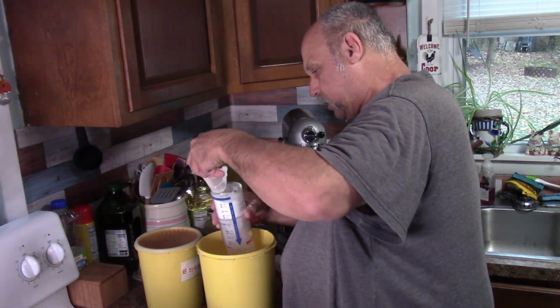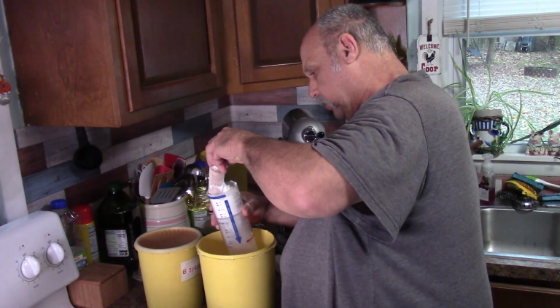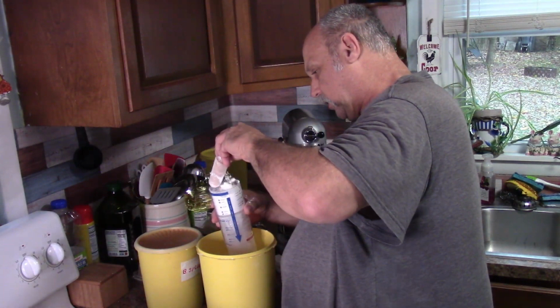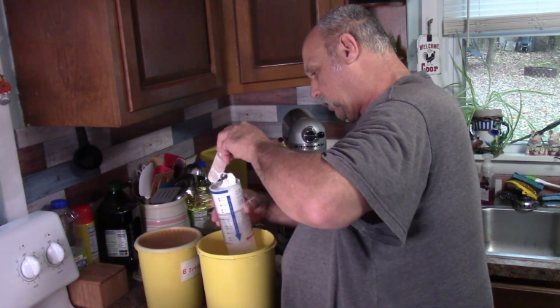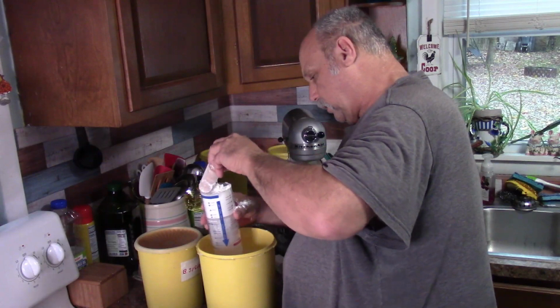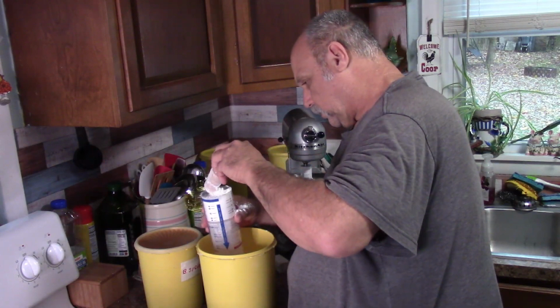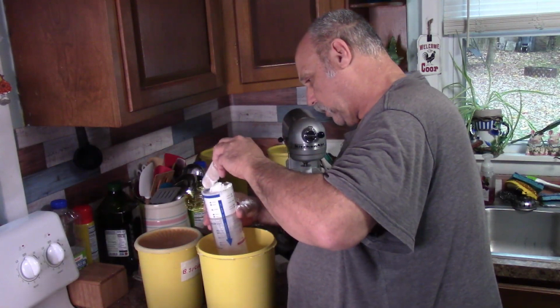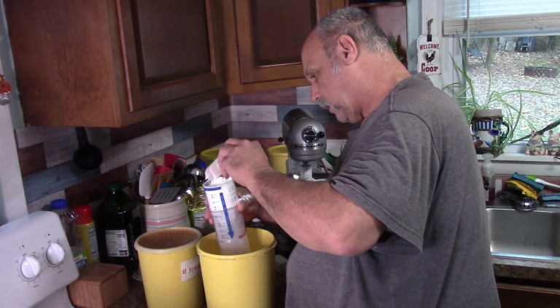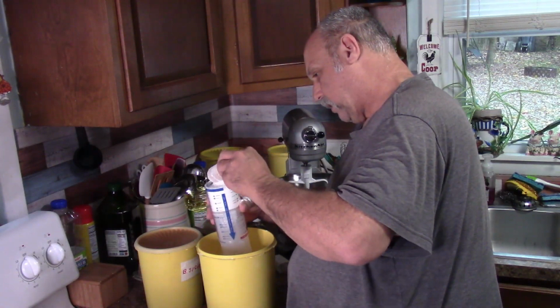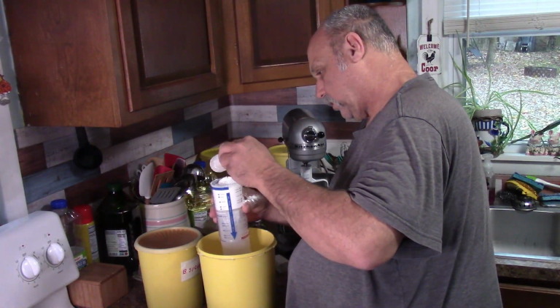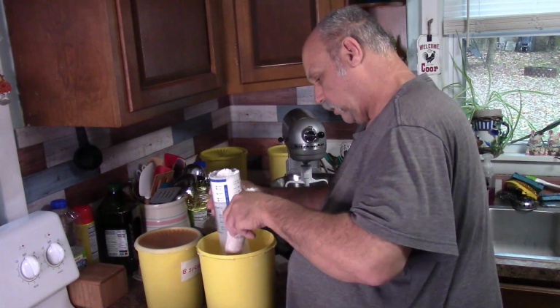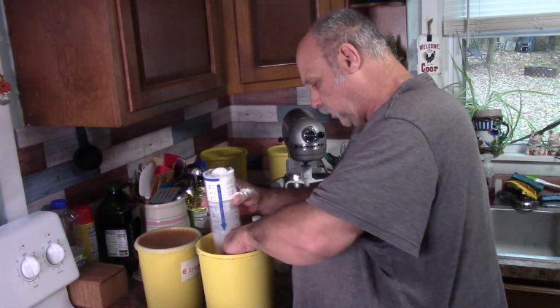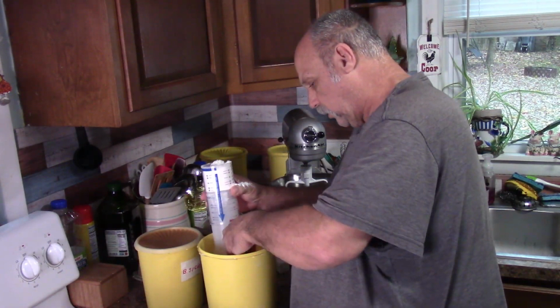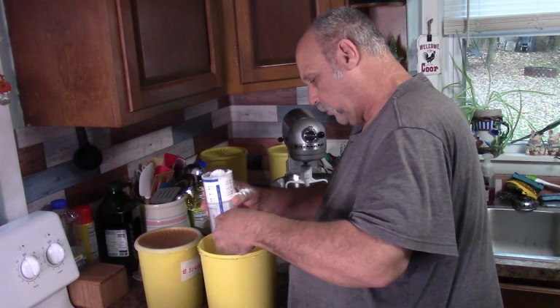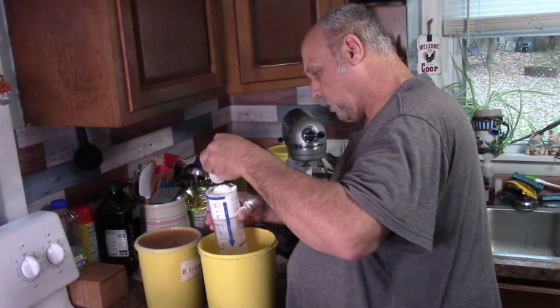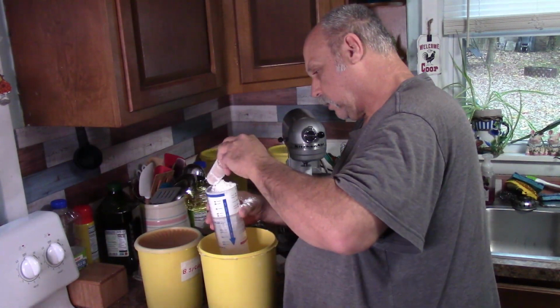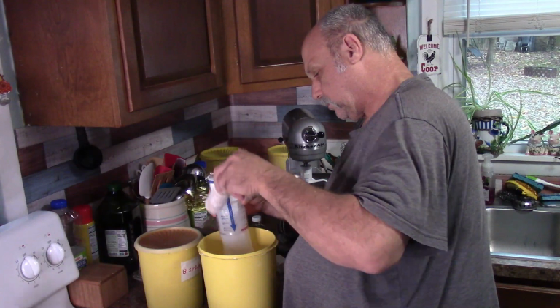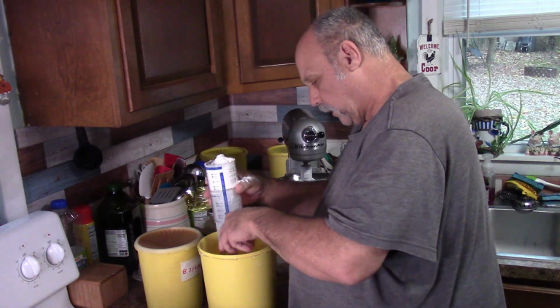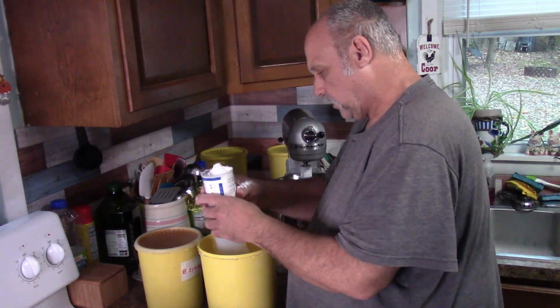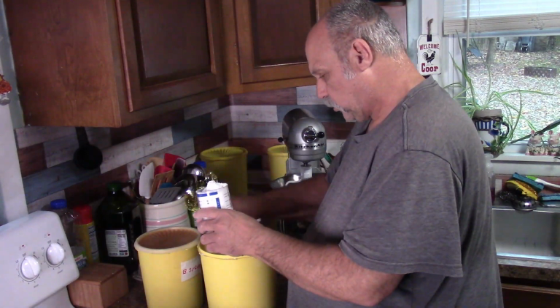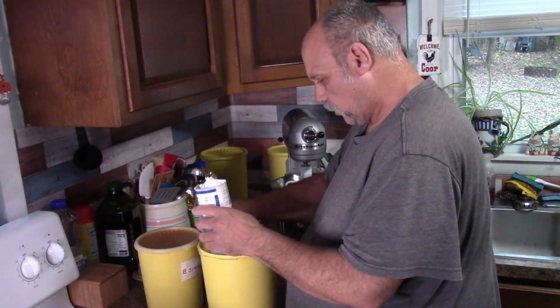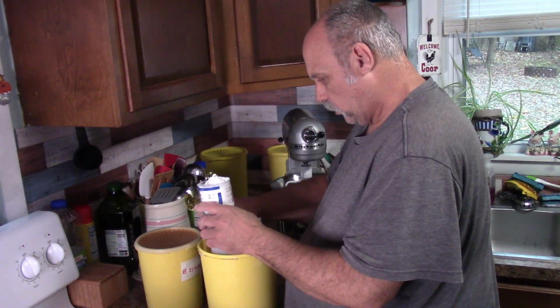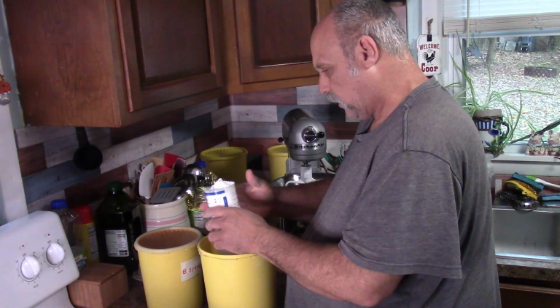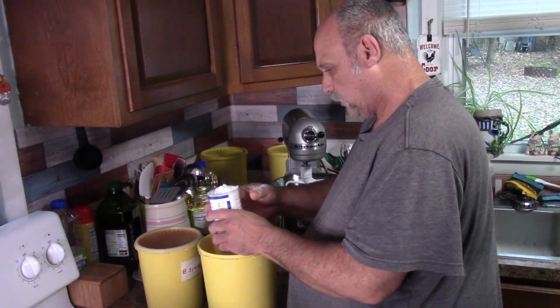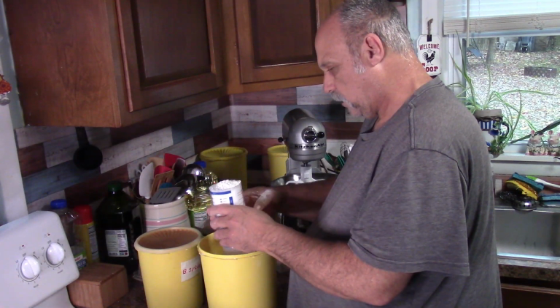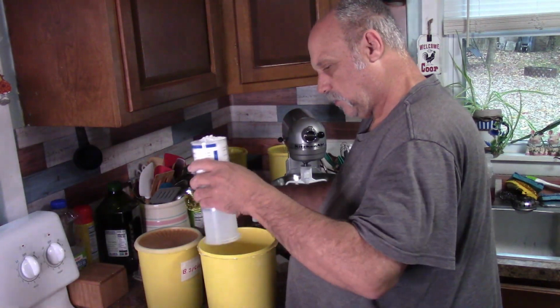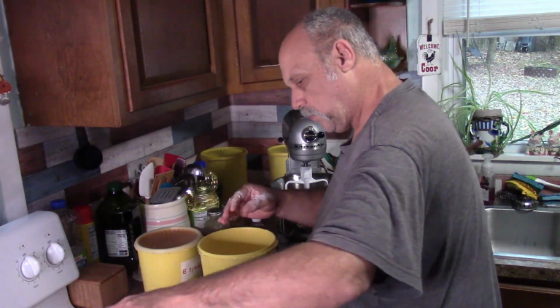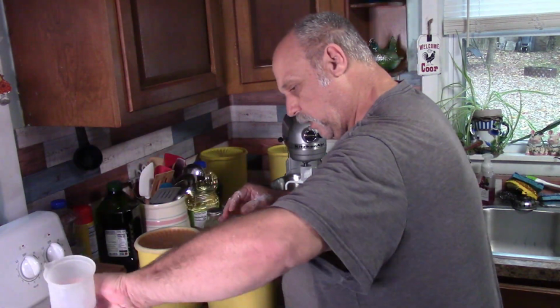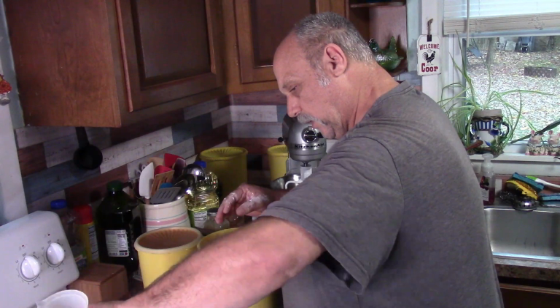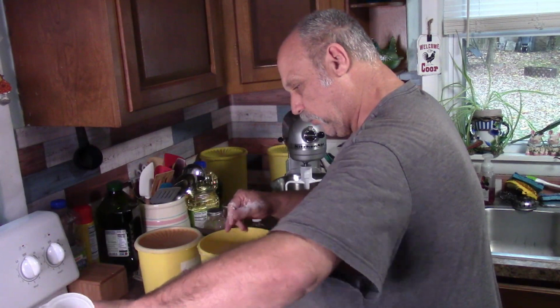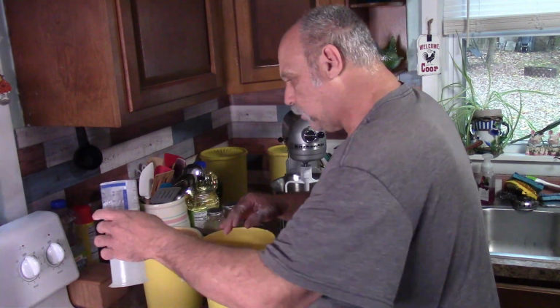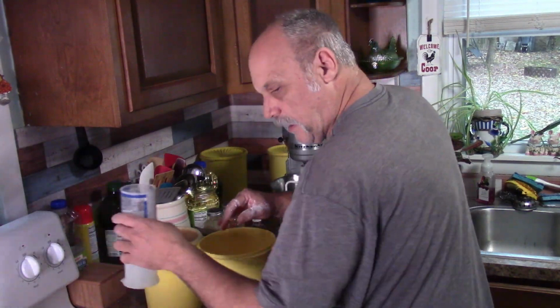So we'll get this in here. I'll make a mess - I usually do. I guess that's what you're supposed to do when you're baking, isn't it? Make a mess. So there's three cups of that.